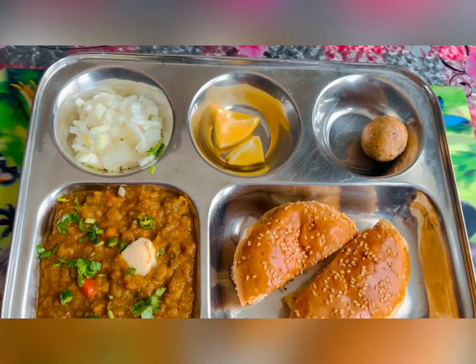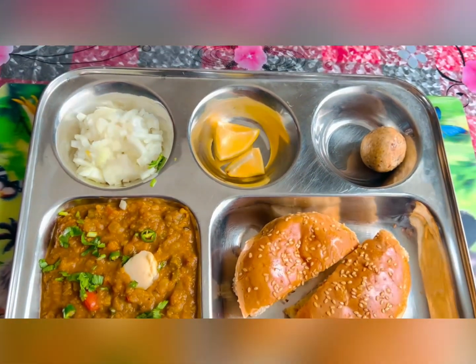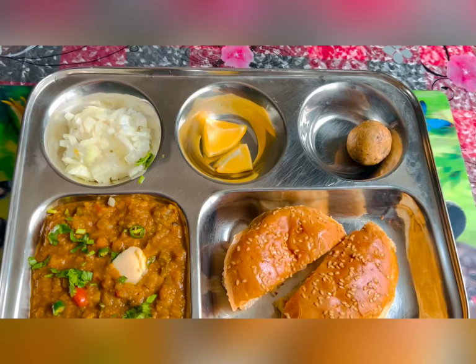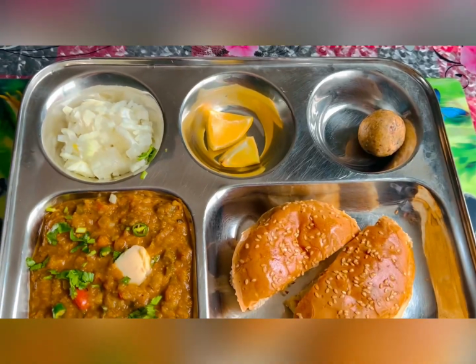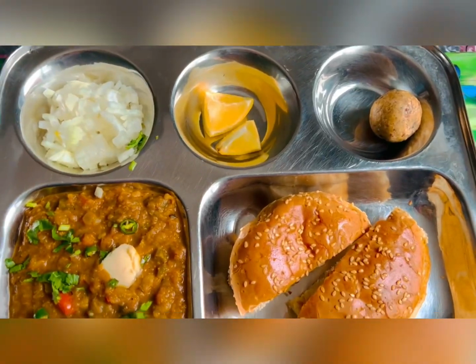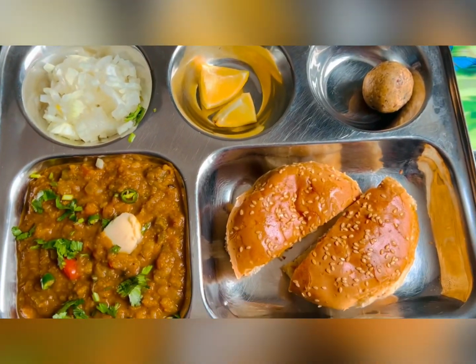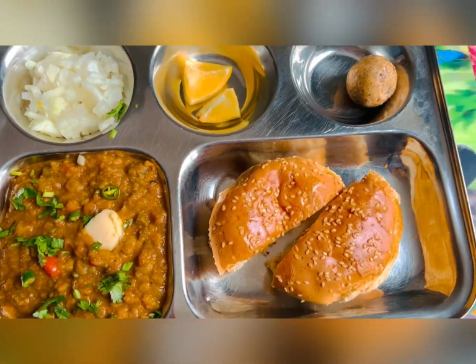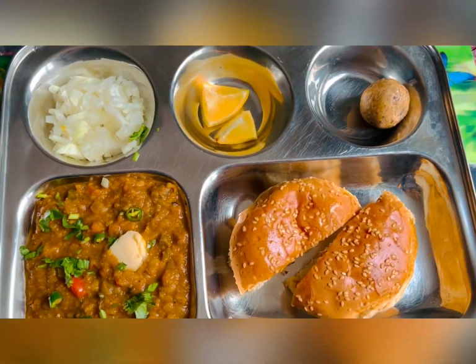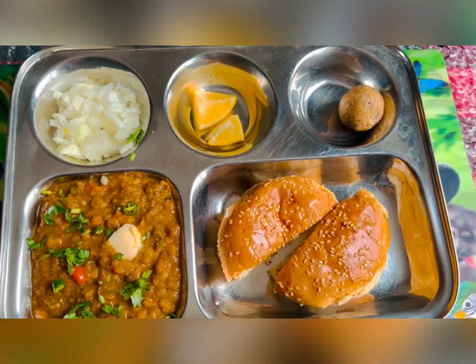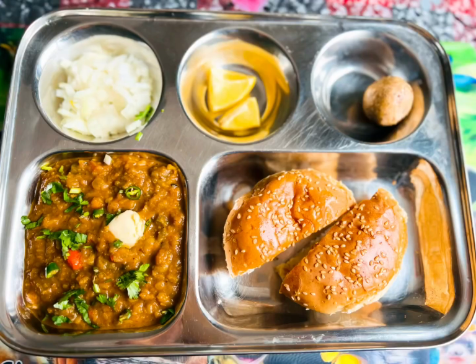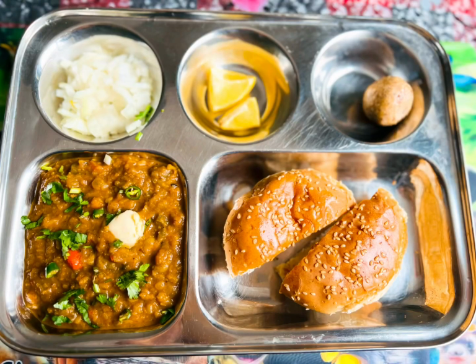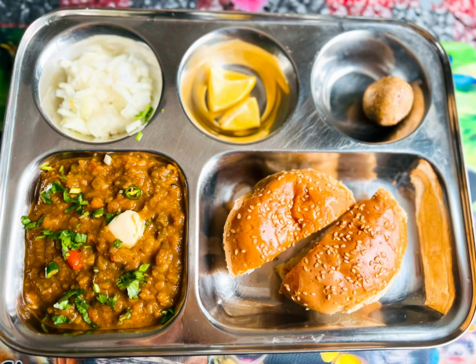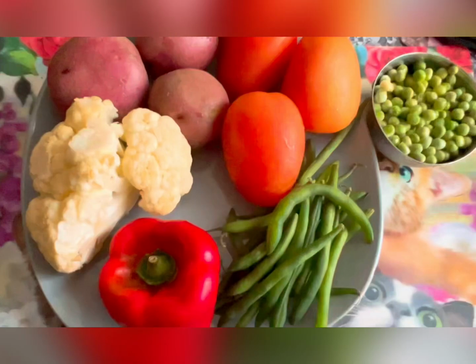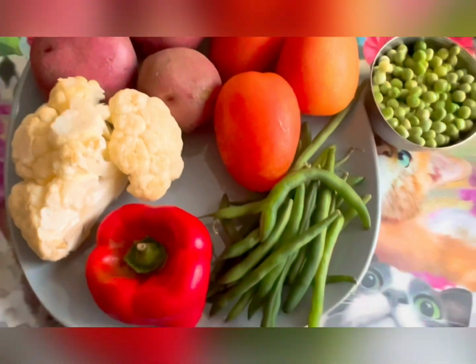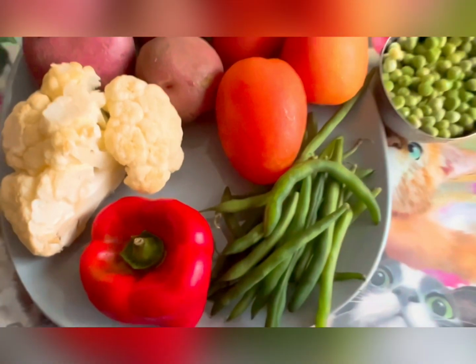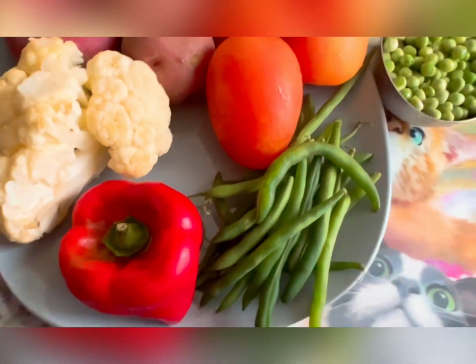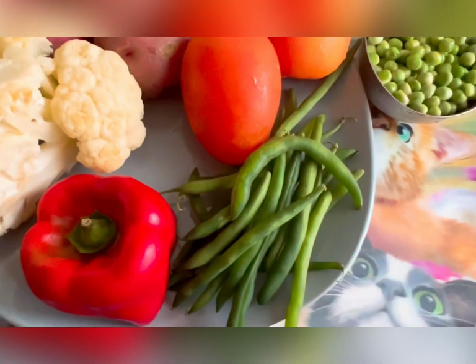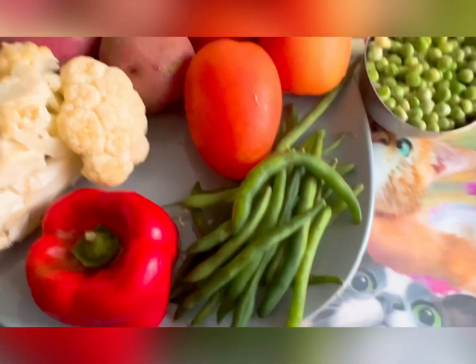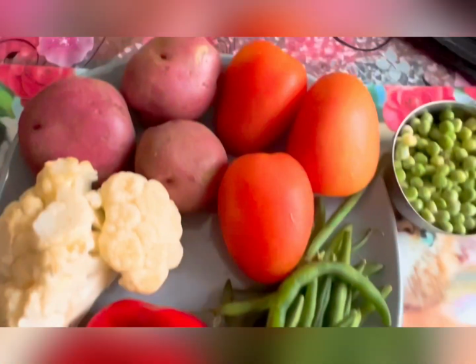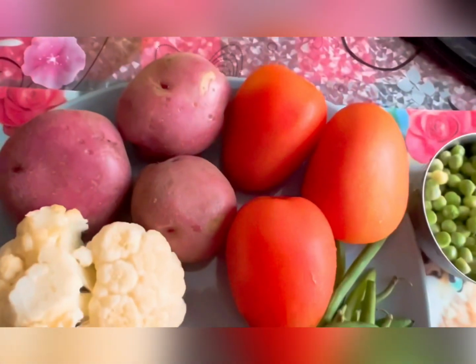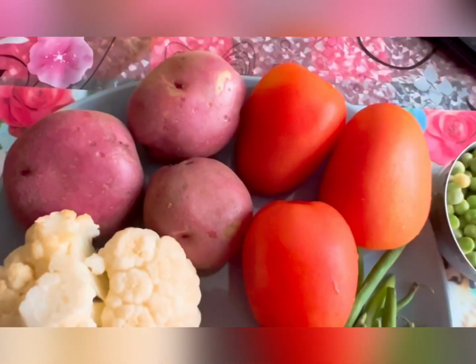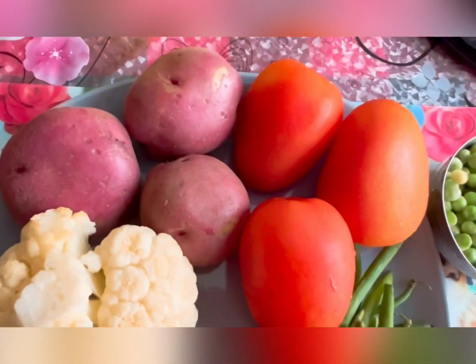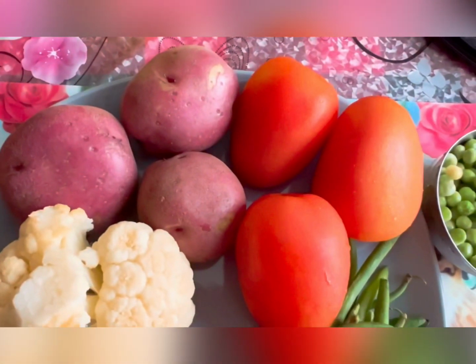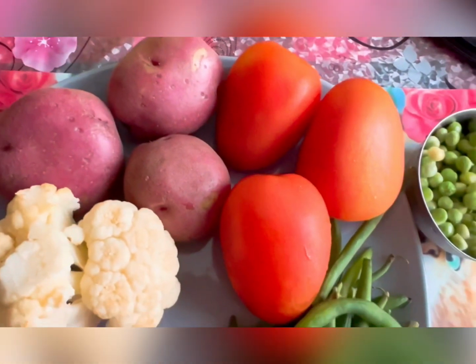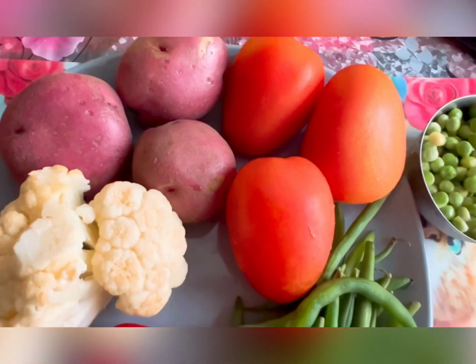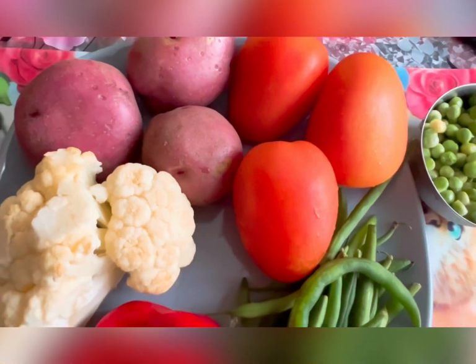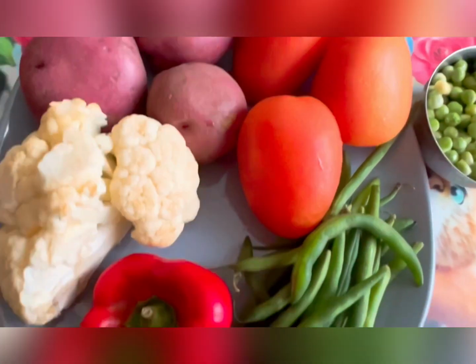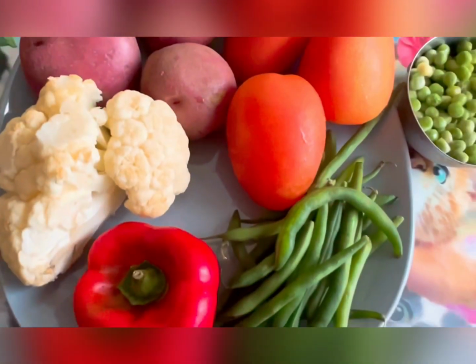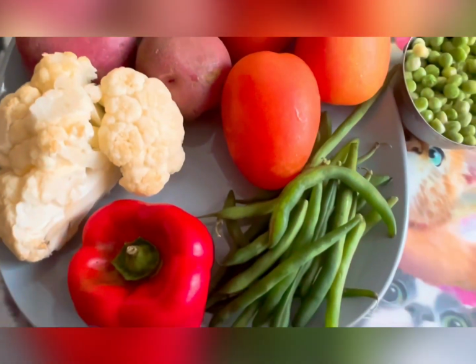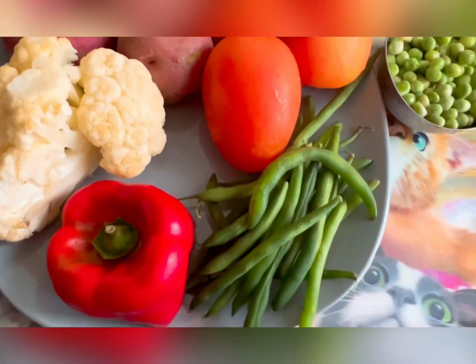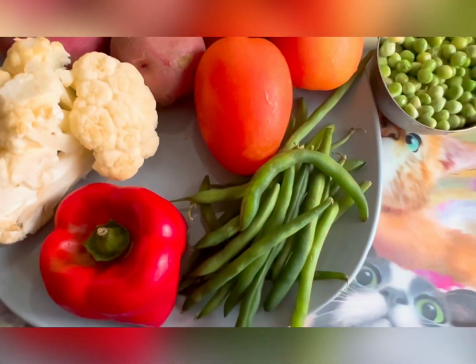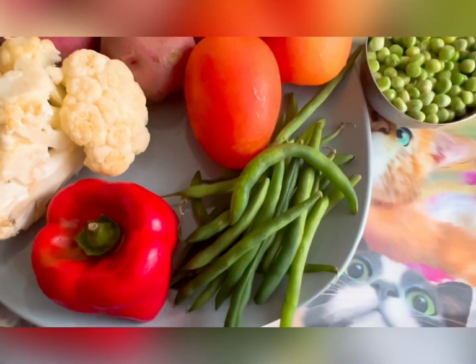It is served alongside soft butter-toasted bread, crunchy onions, and lemon. In Hindi and Marathi, the word 'pav' means bread and 'bhaji' means vegetable dish. Let's make the best pav bhaji at home with my simple recipe.